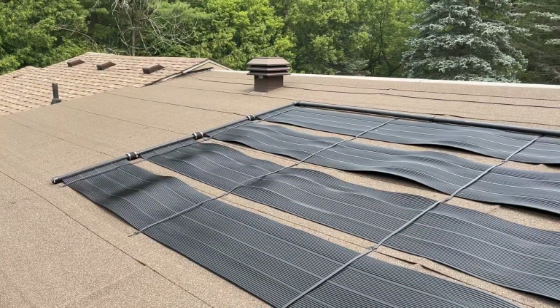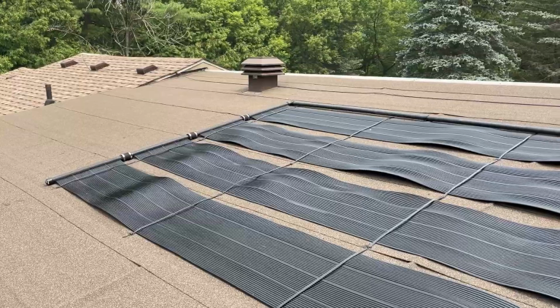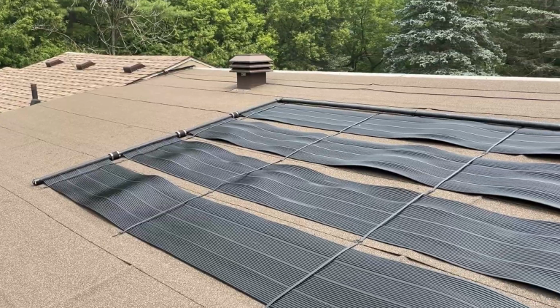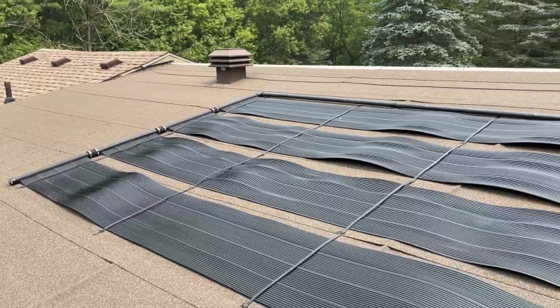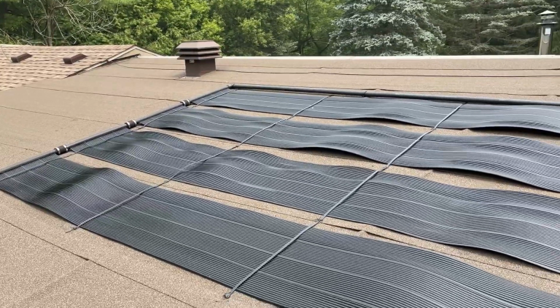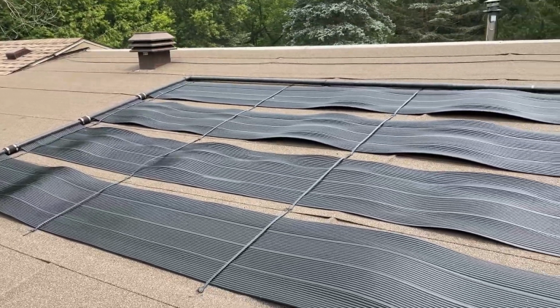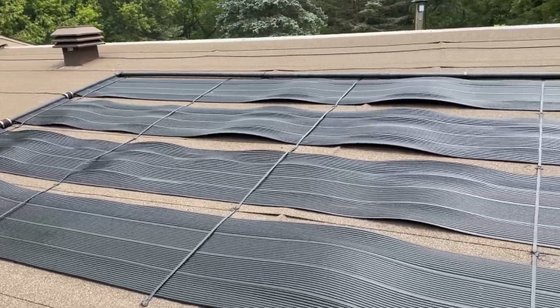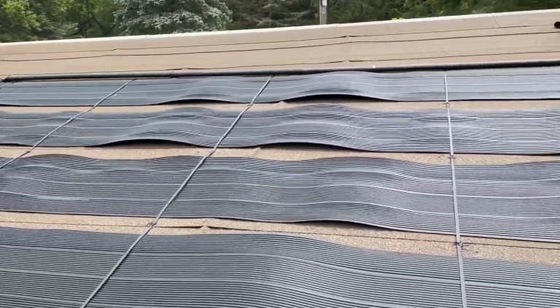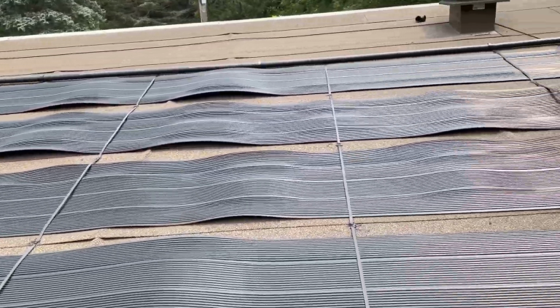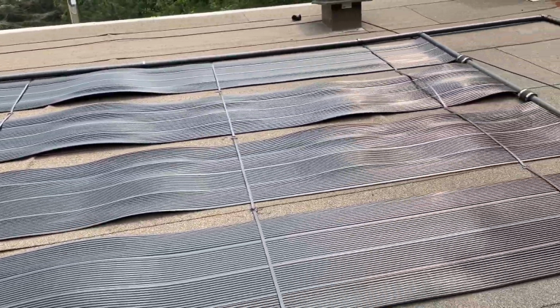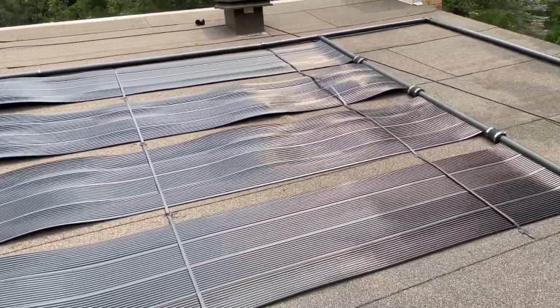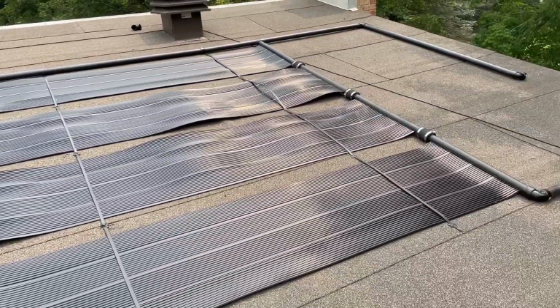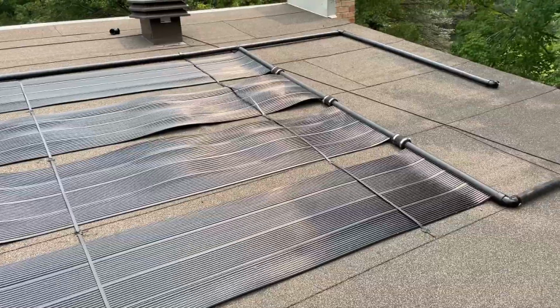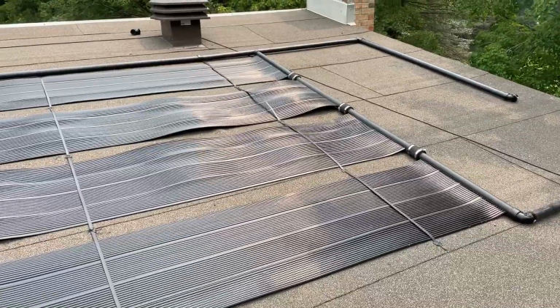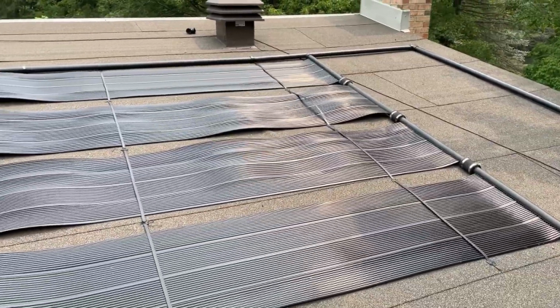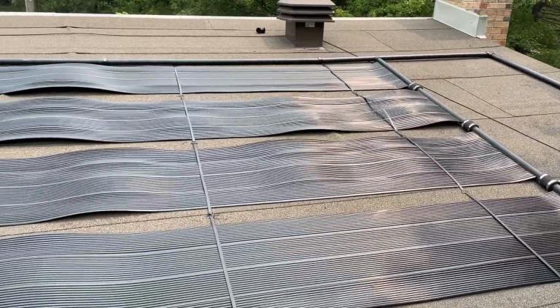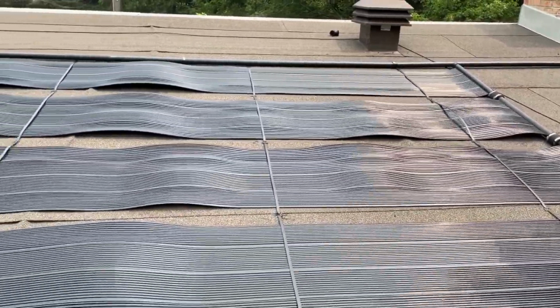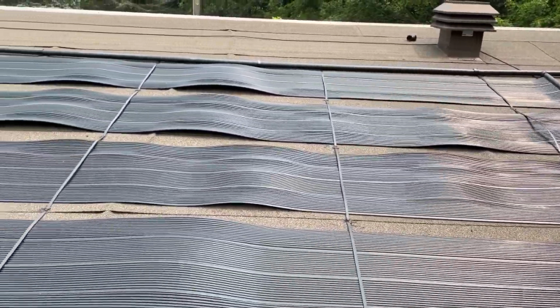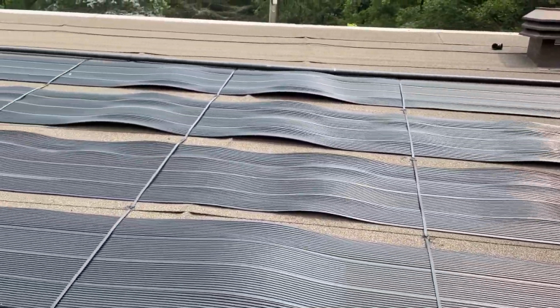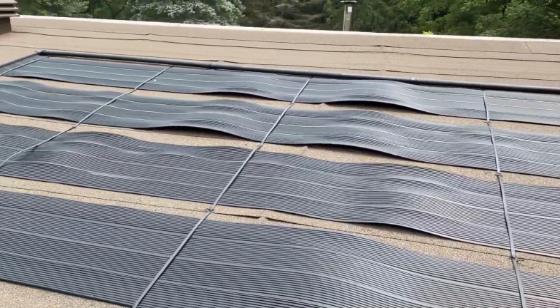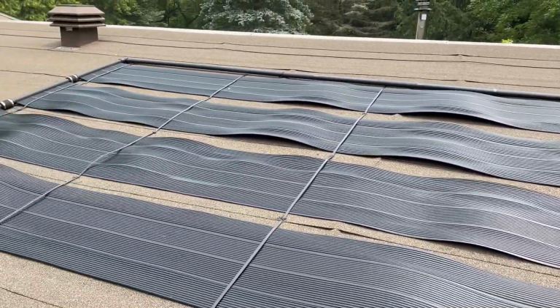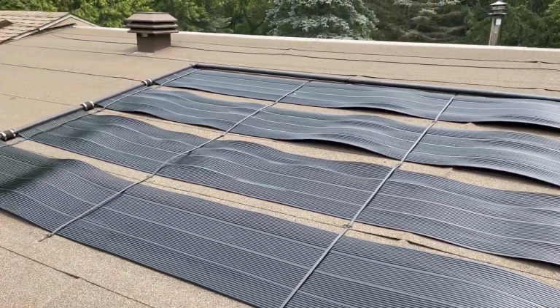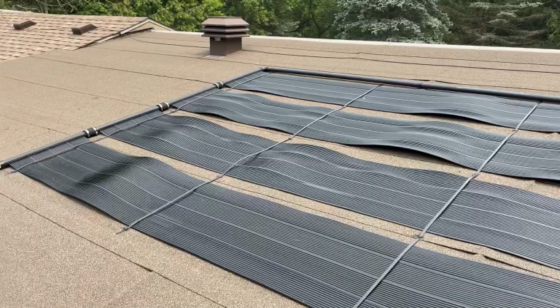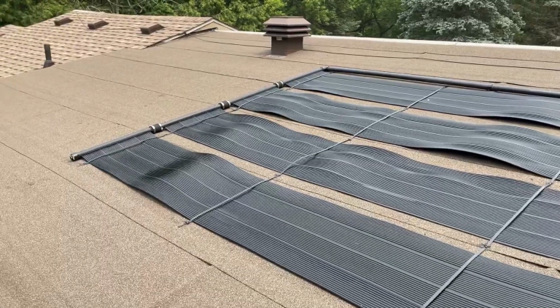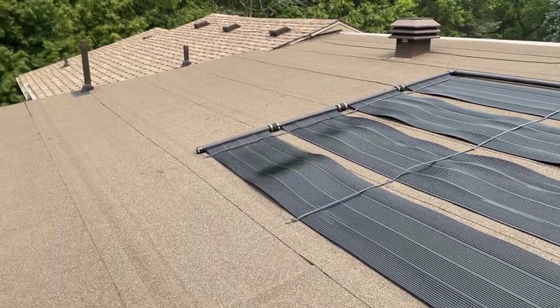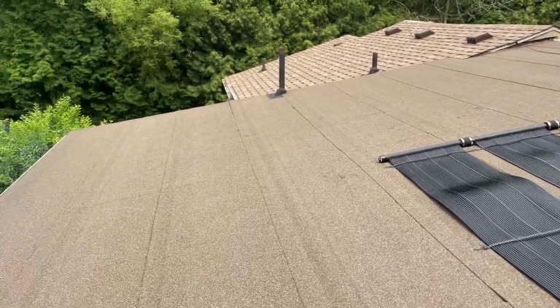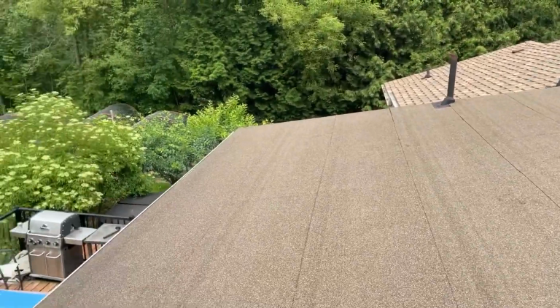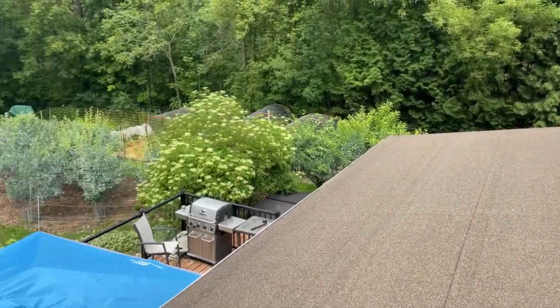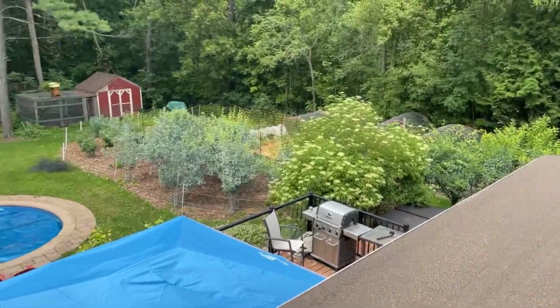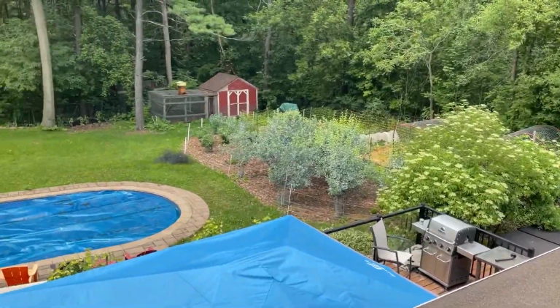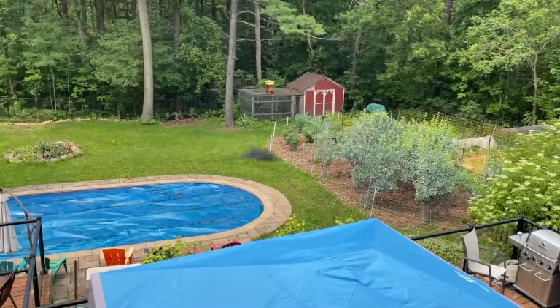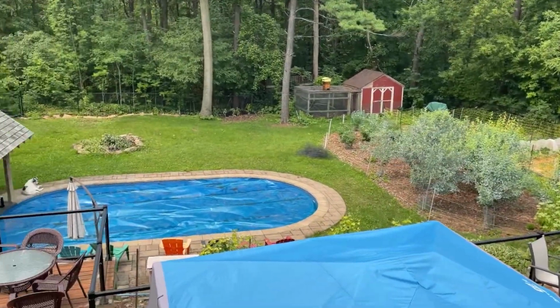This is our second part in the series, so we've already got our solar panel array set up on our roof here to heat our pool, which is over there.